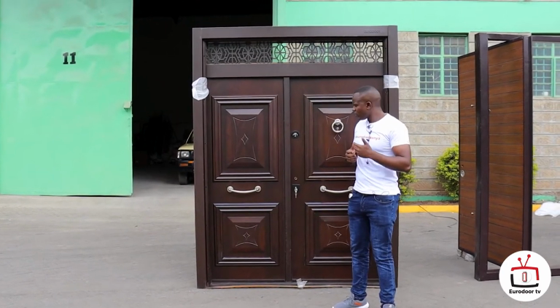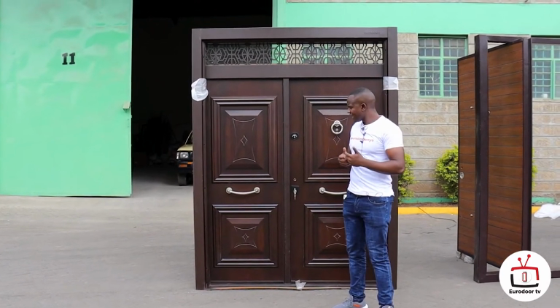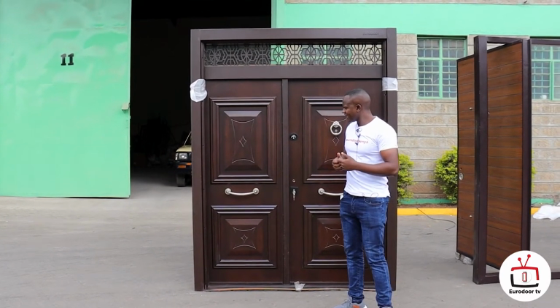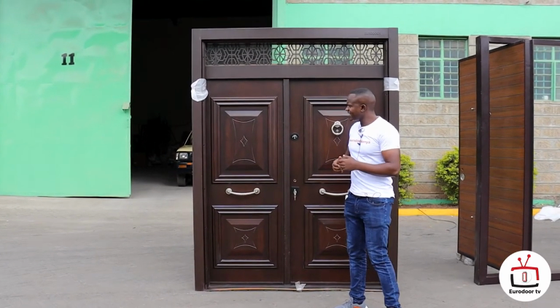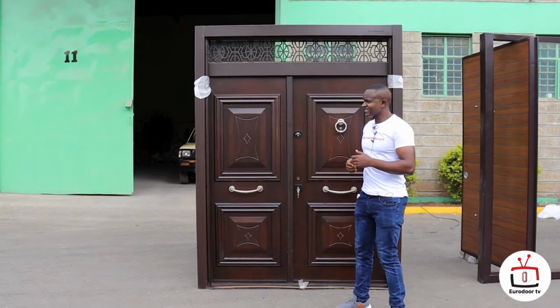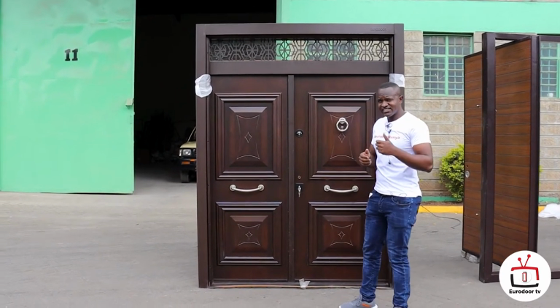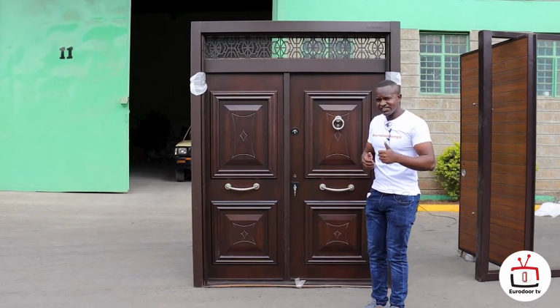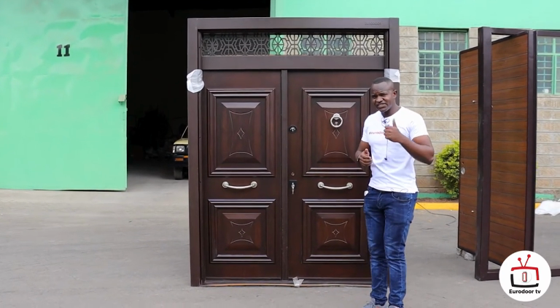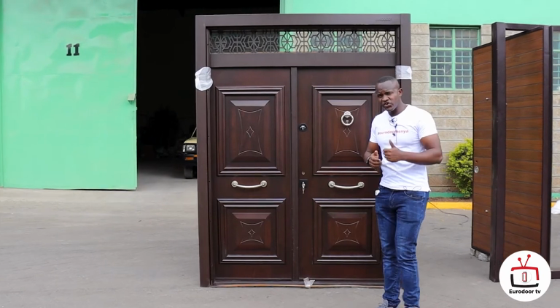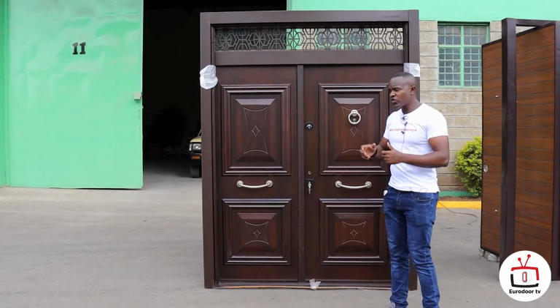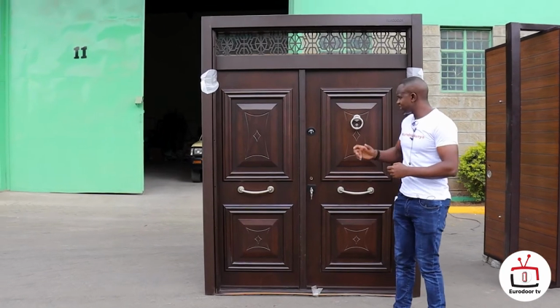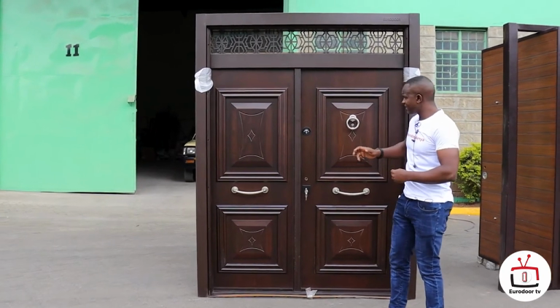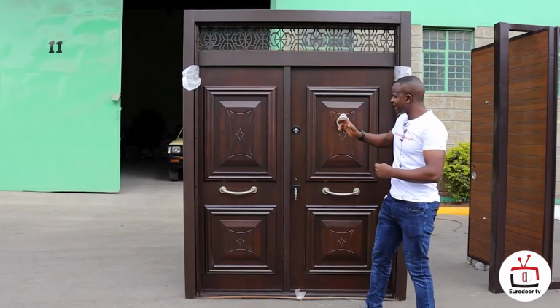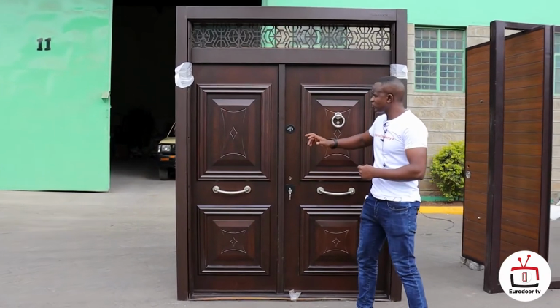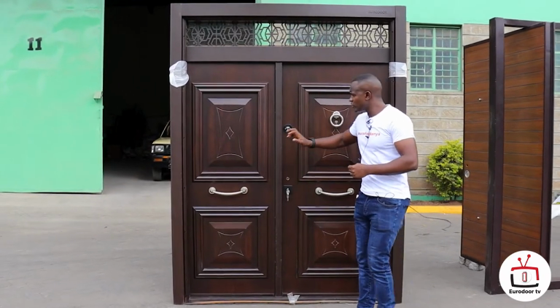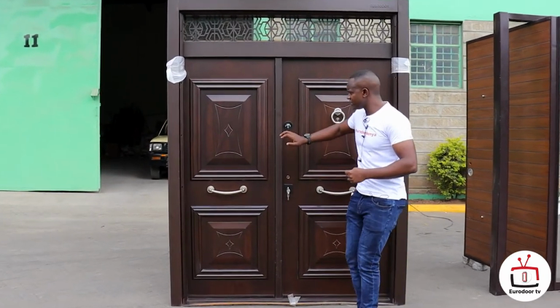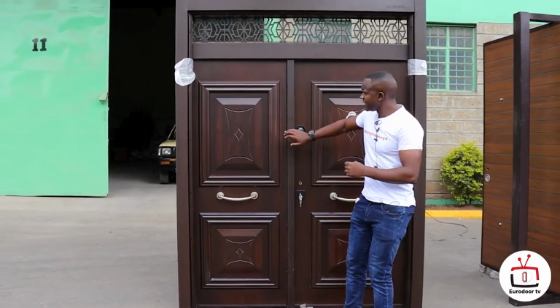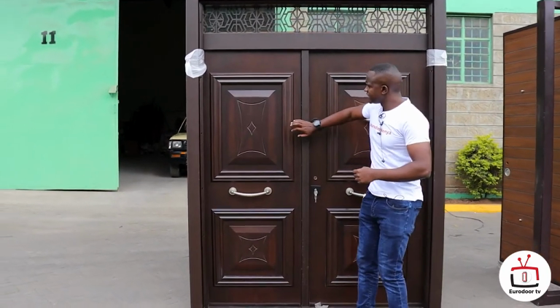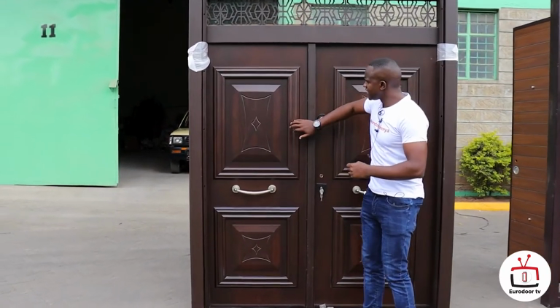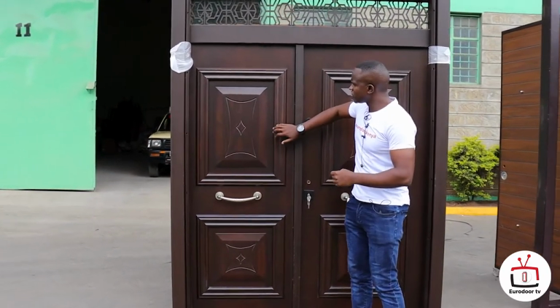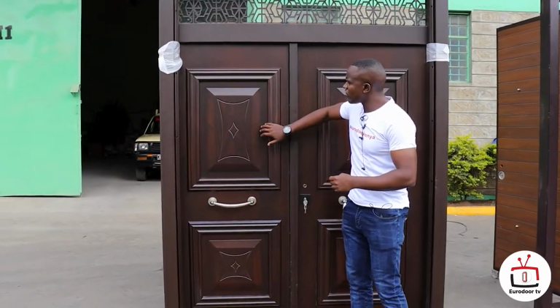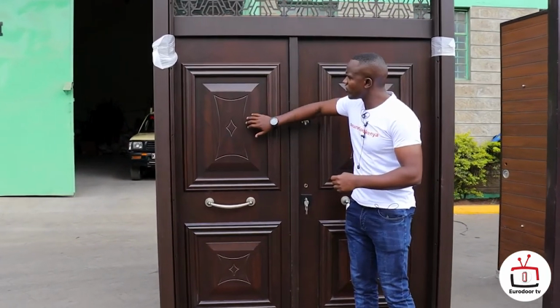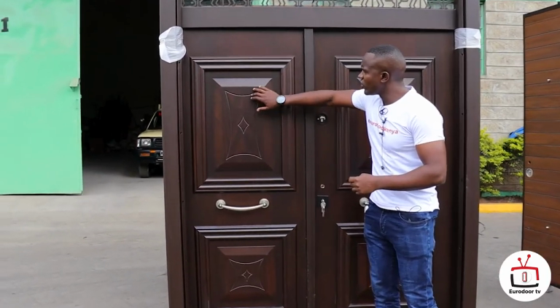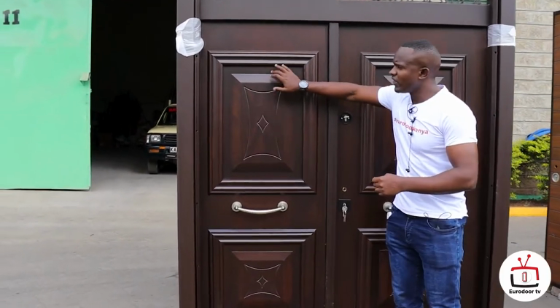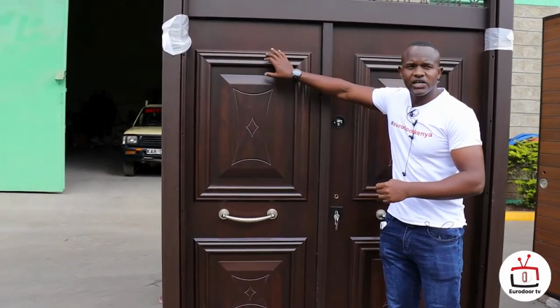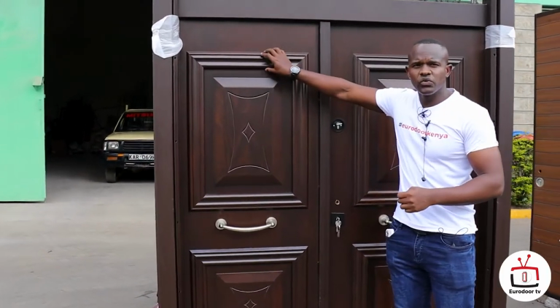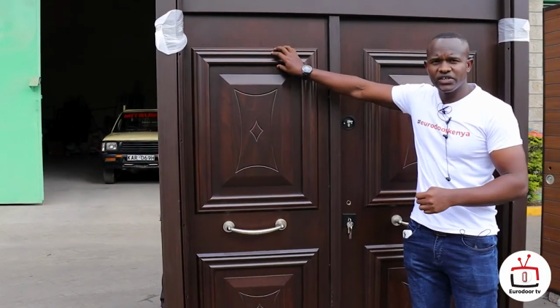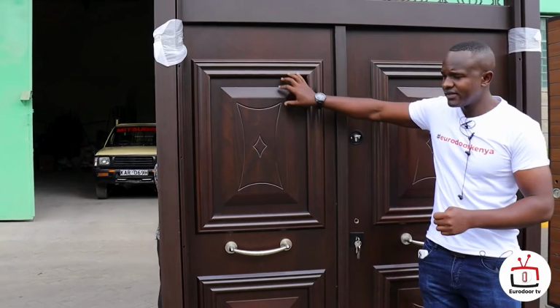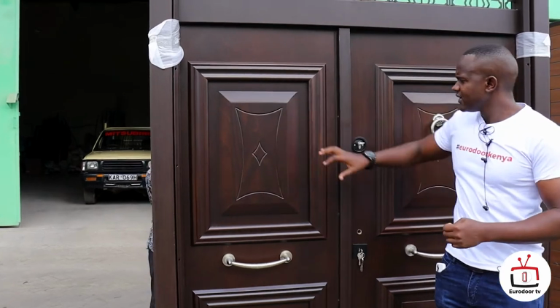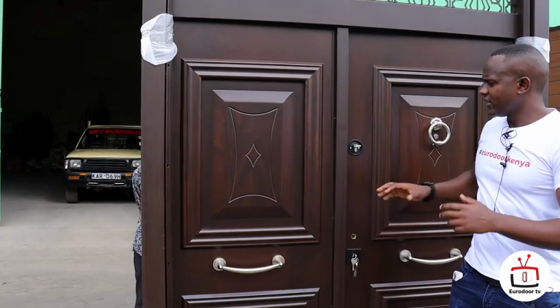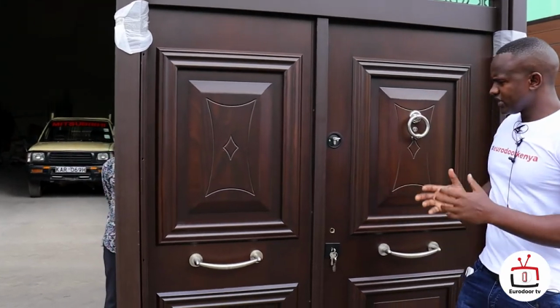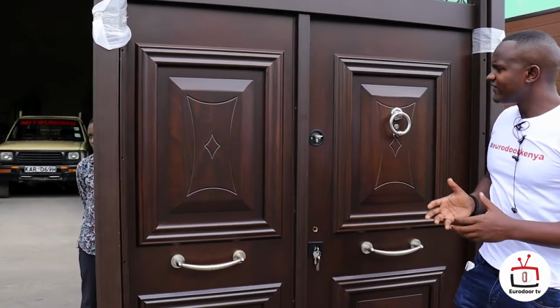One, it is a steel security door coated with natural wood. This is natural oak — the actual wood on the surface.